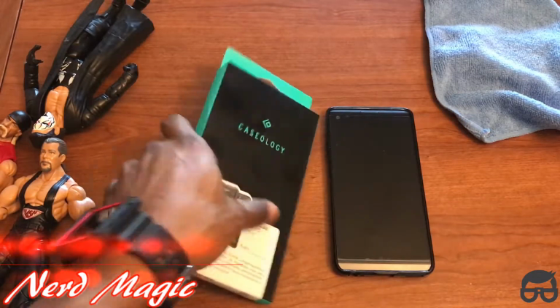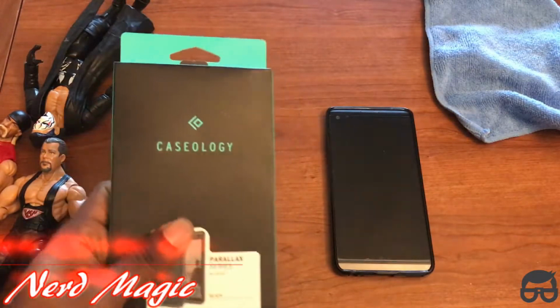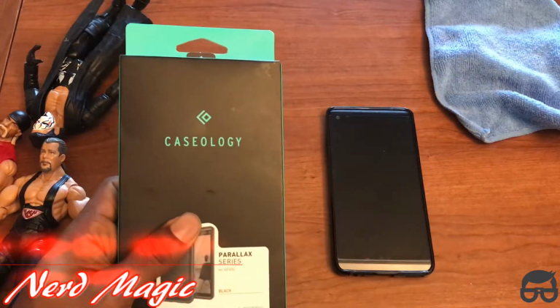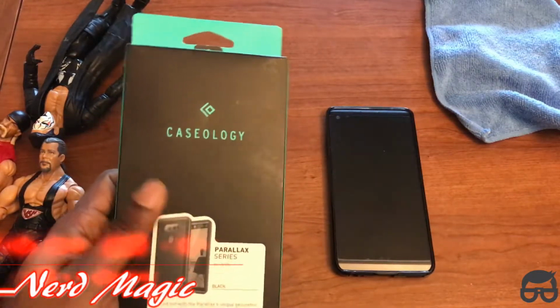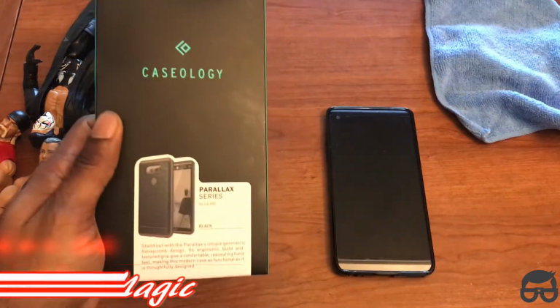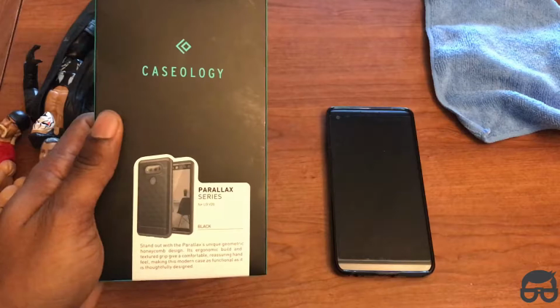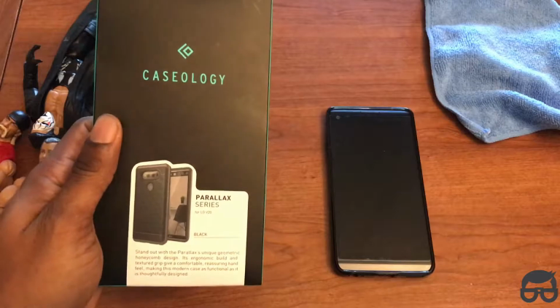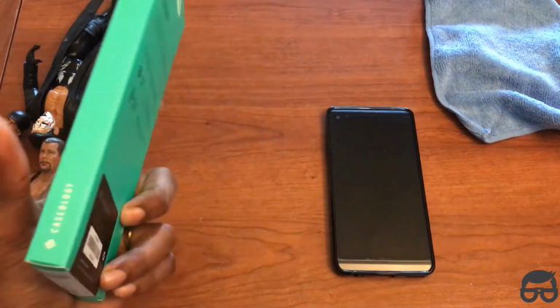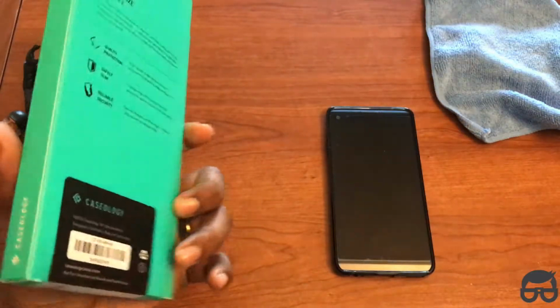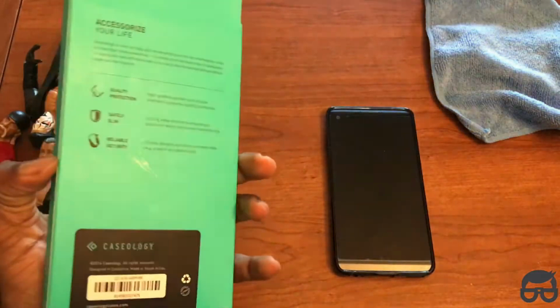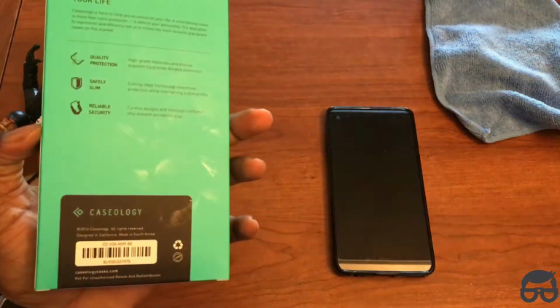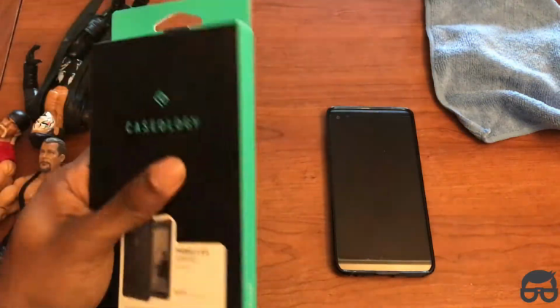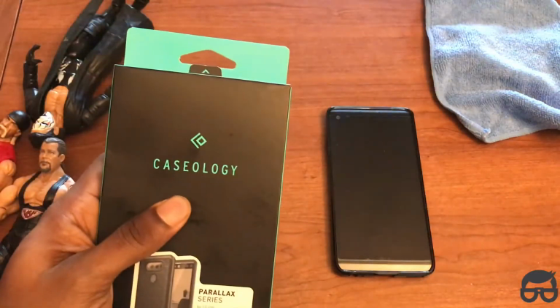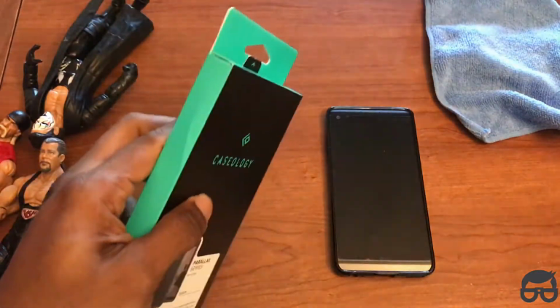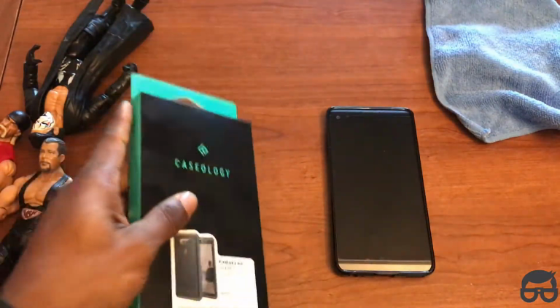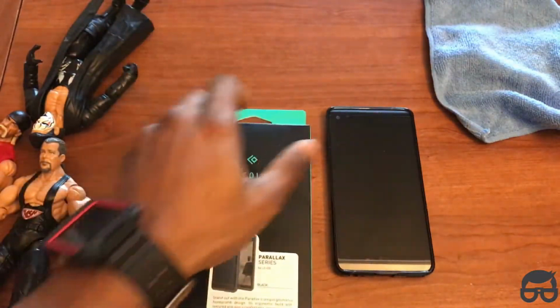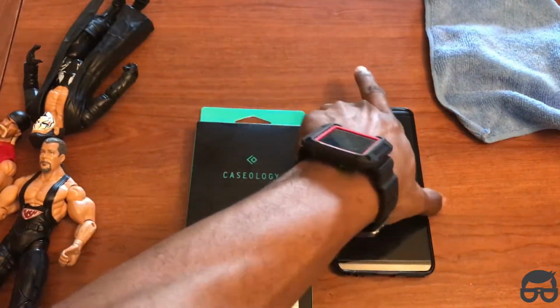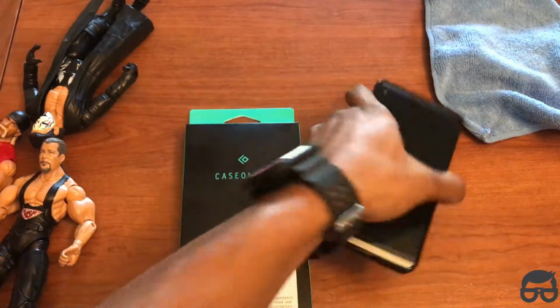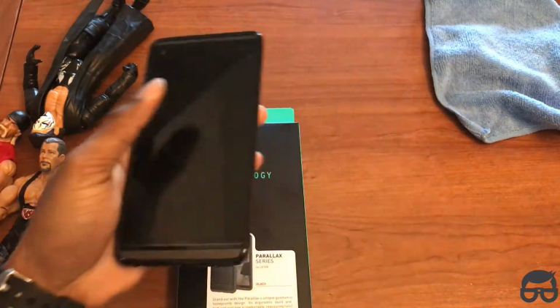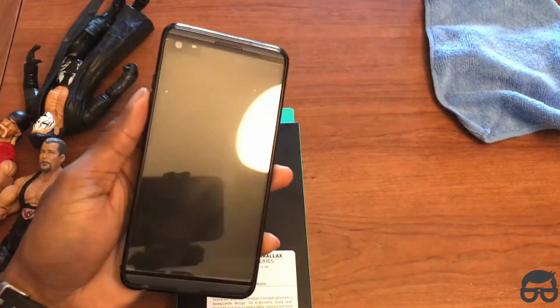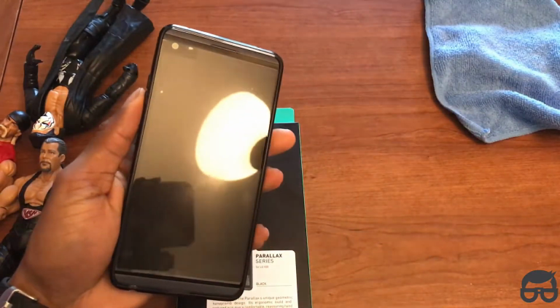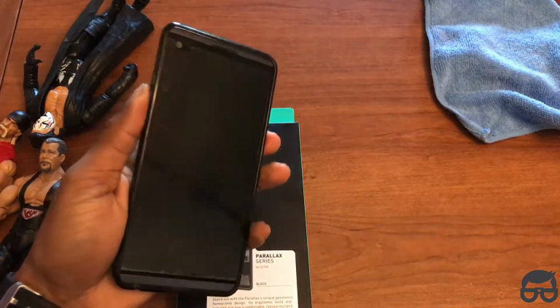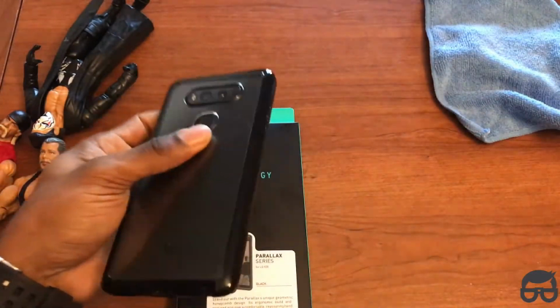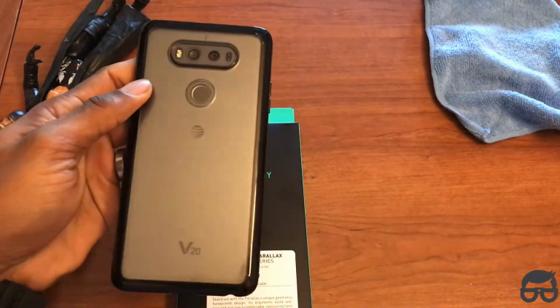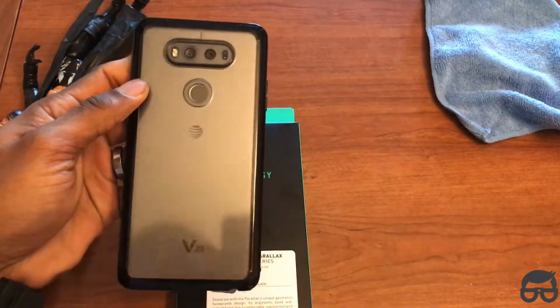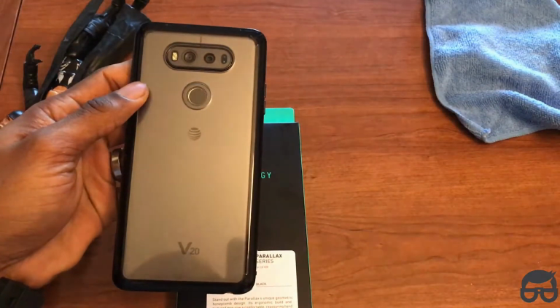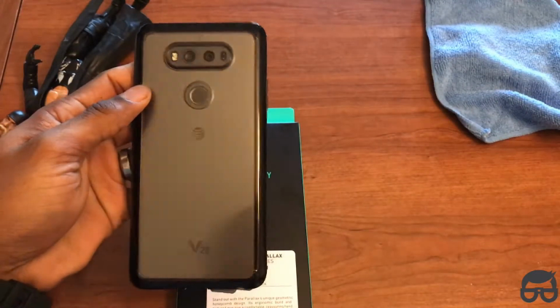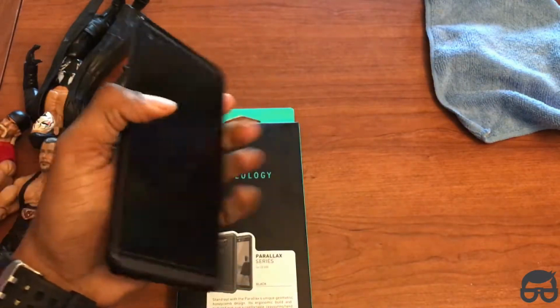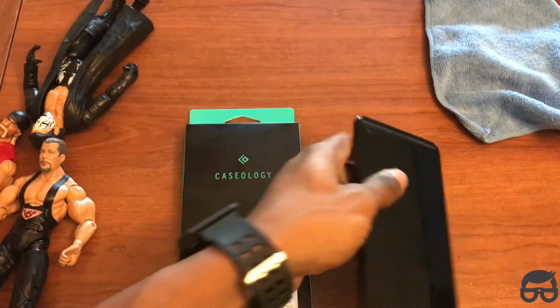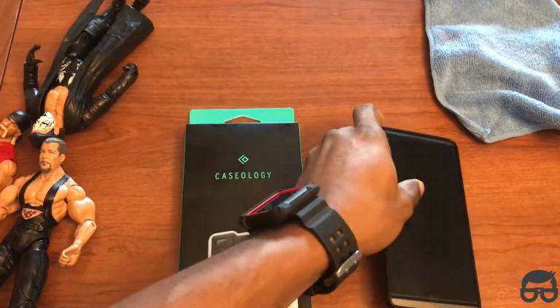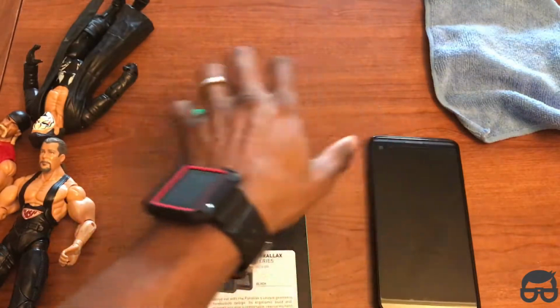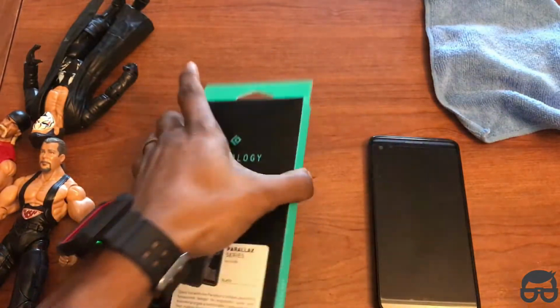Okay nerds, I just thought I'd do a case overview. This is the Caseology case for my LG V20, and this is the Parallax series. The link for that case is in the description below. And the current case I have on my V20 is the Runeku Clear case. The link for that is also in the description below.